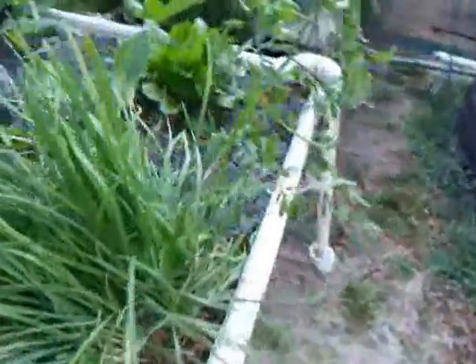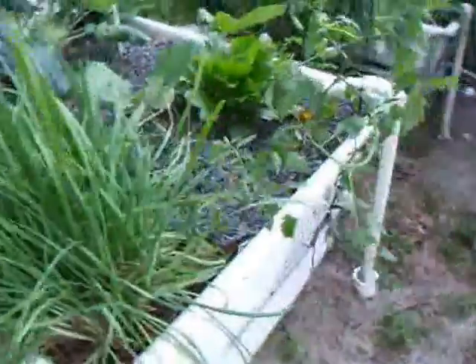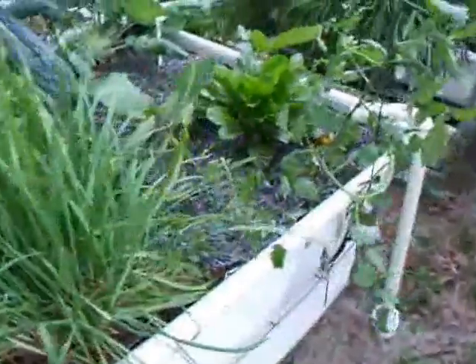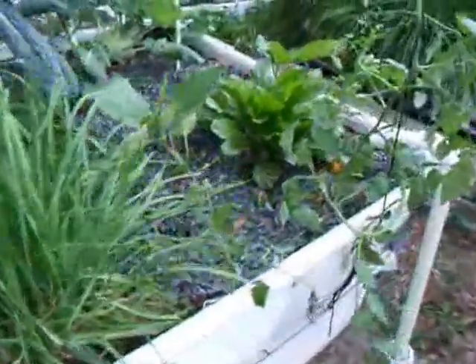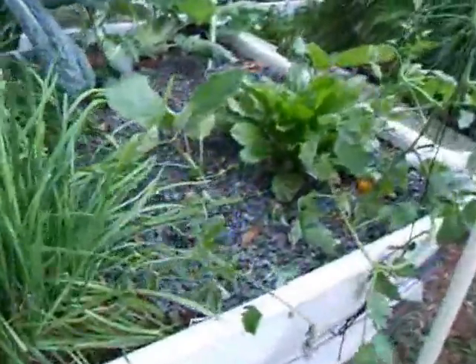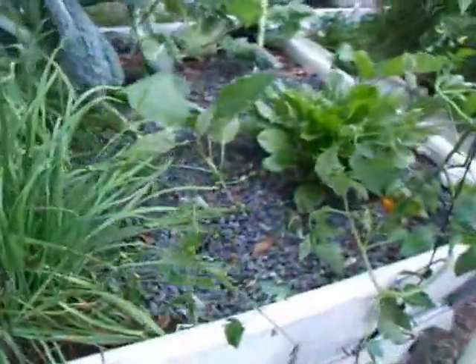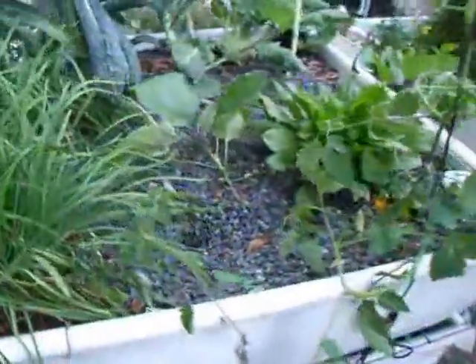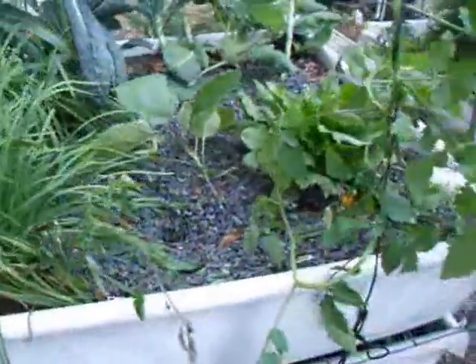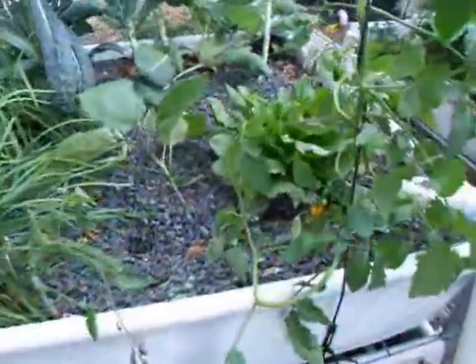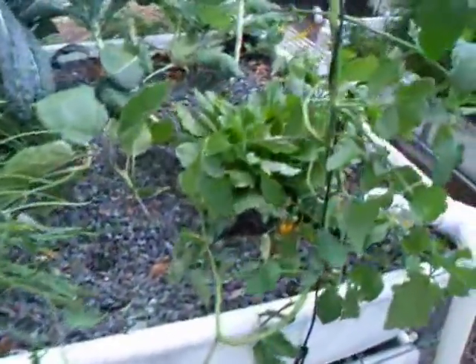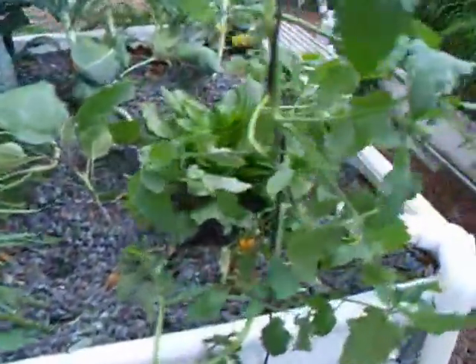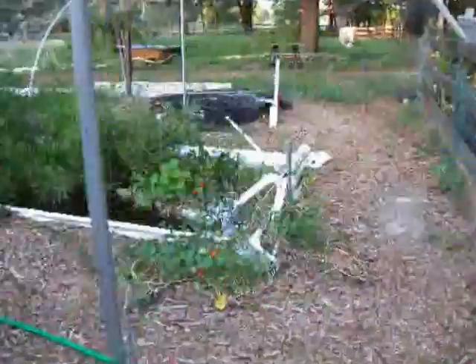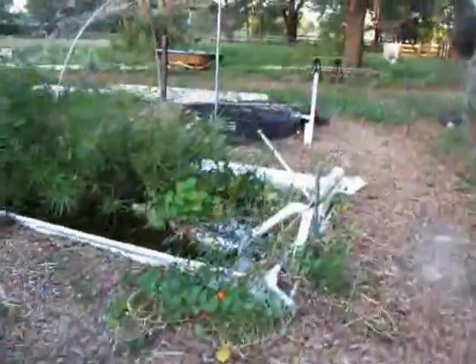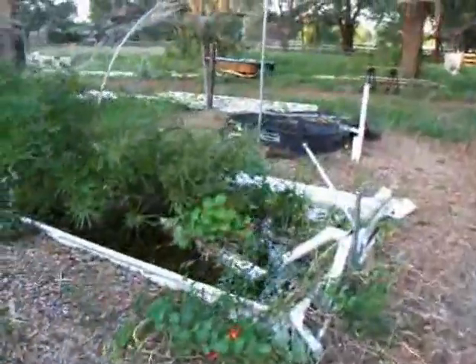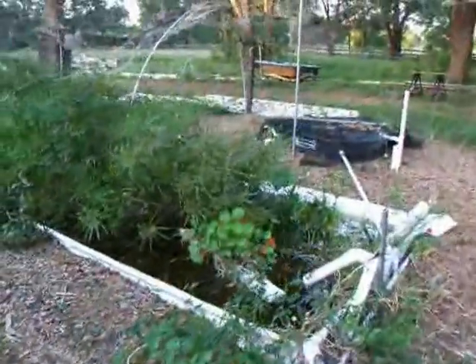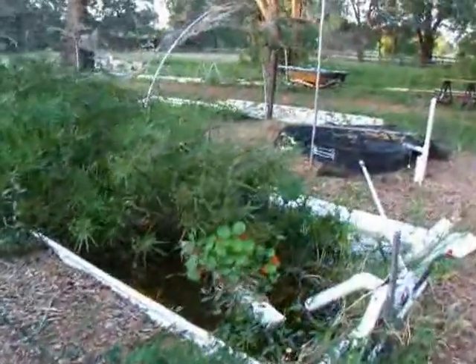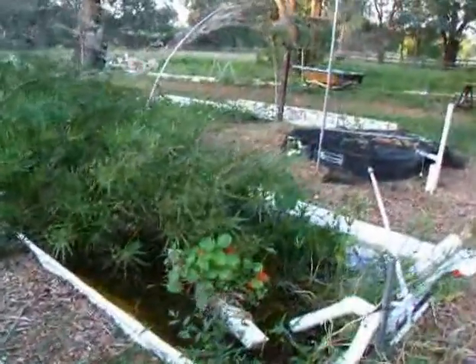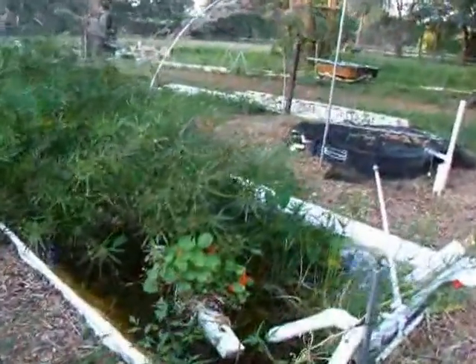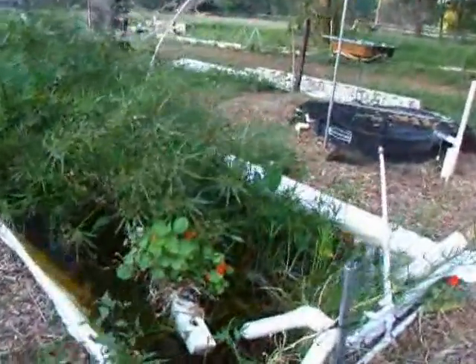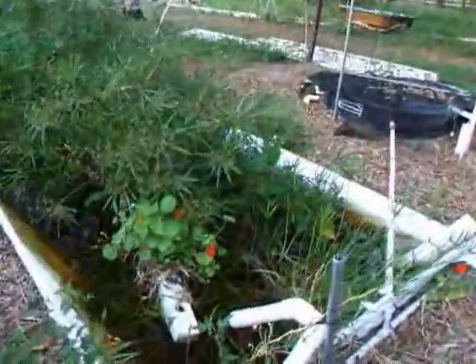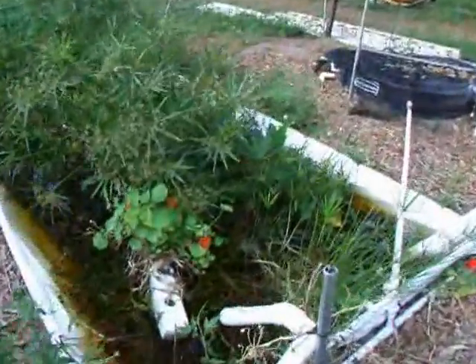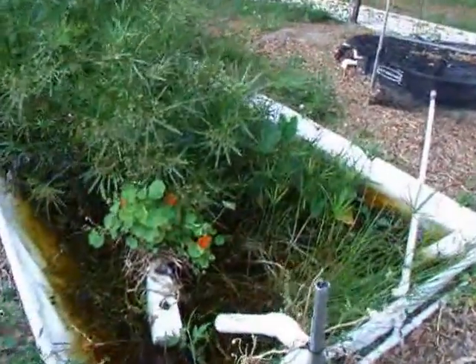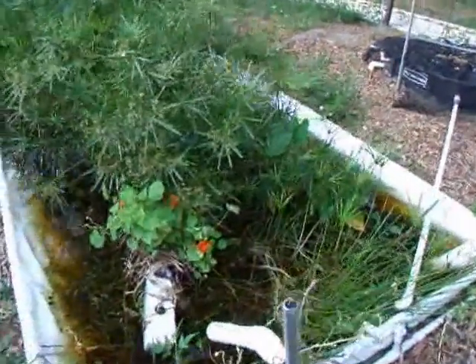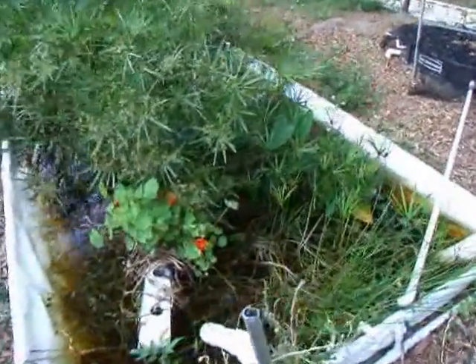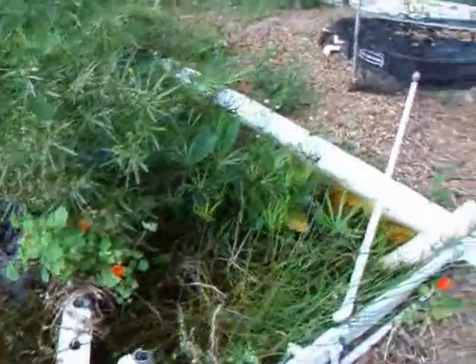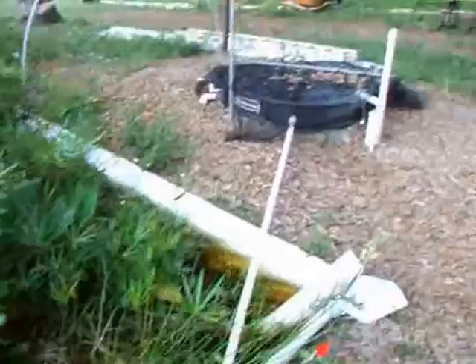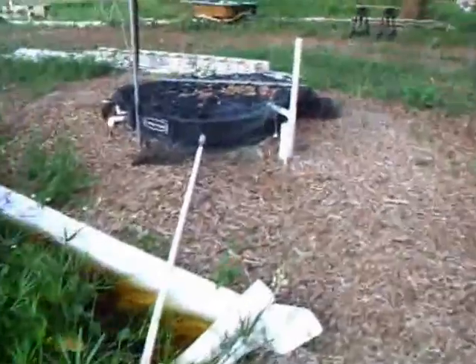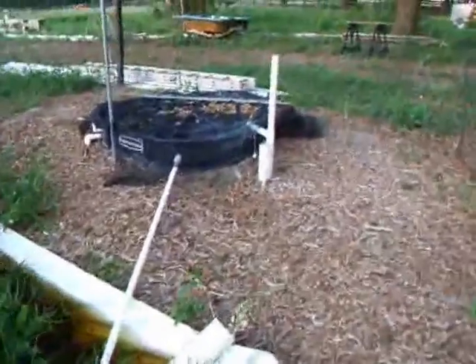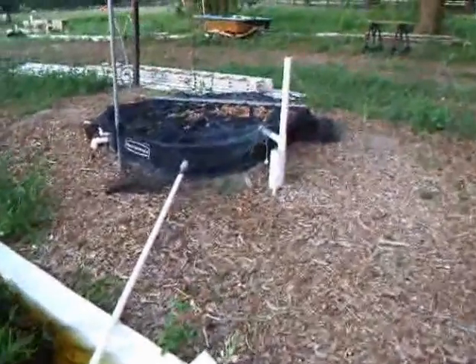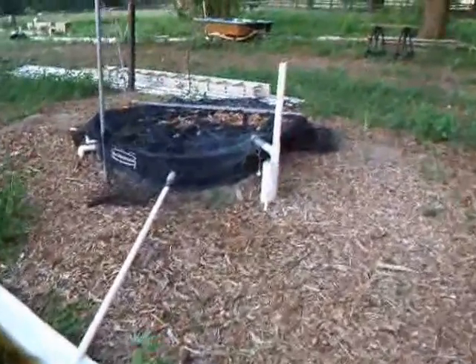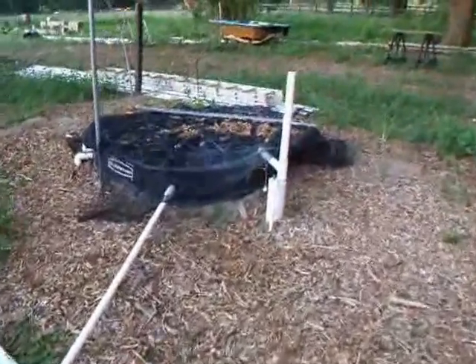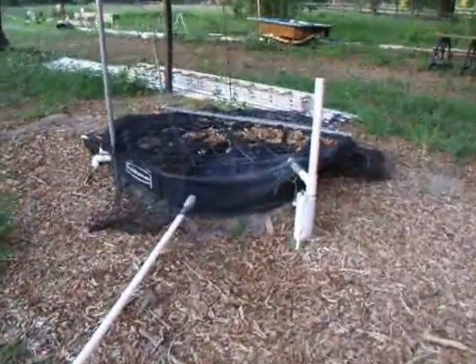We built these two when Murray Hallam came to visit last fall. Here's a low-maintenance system that has pond plants and a fish tank using only air.